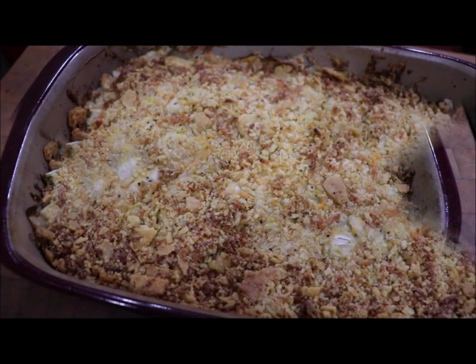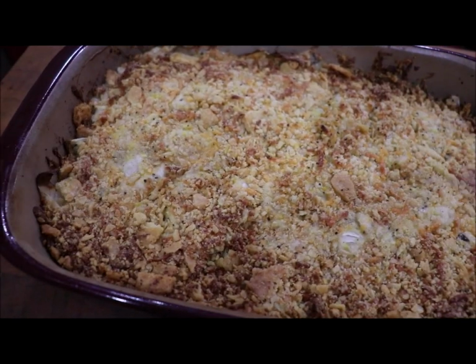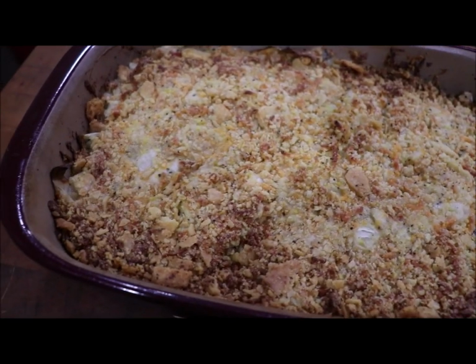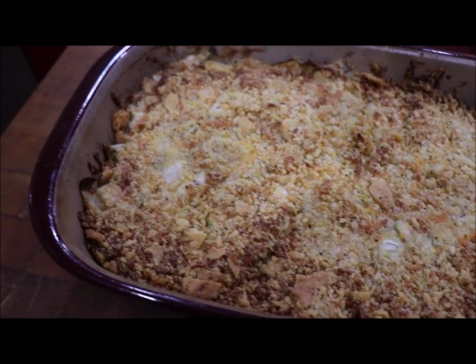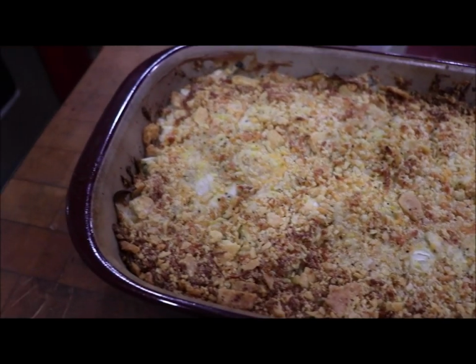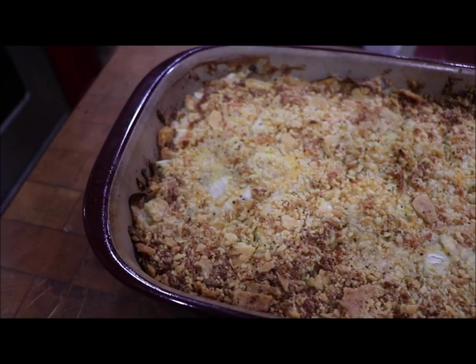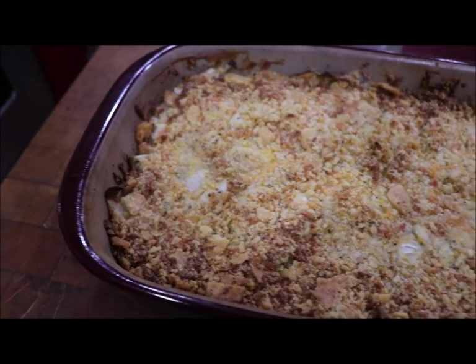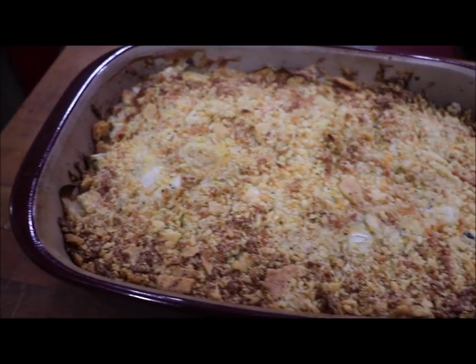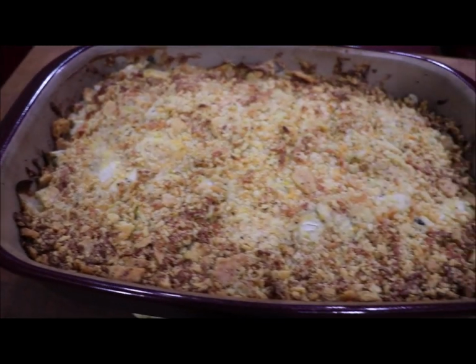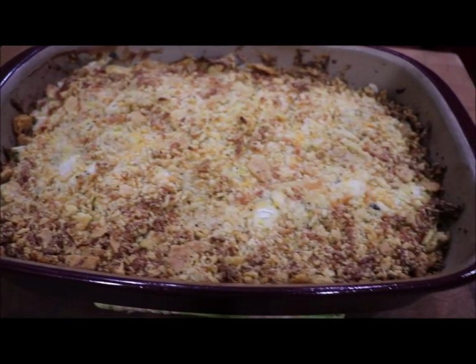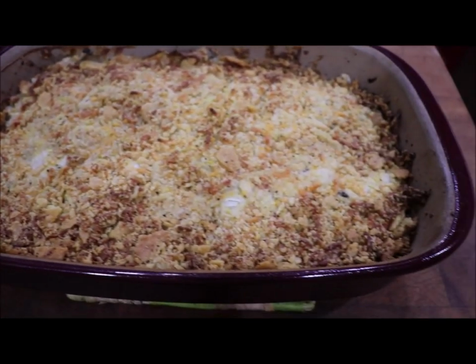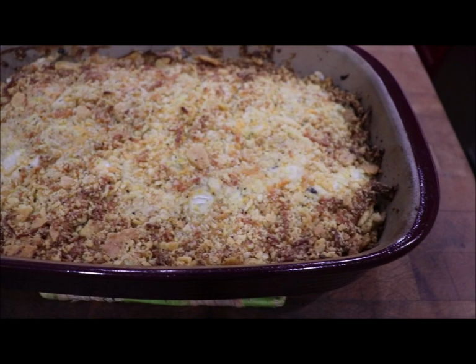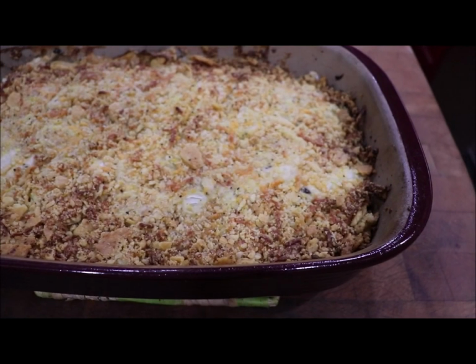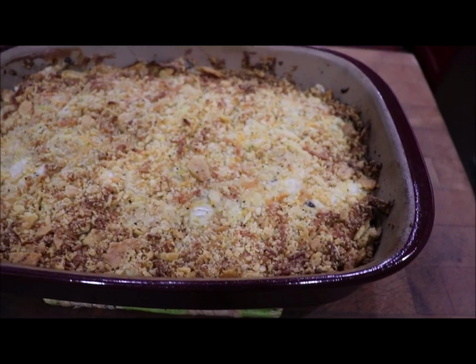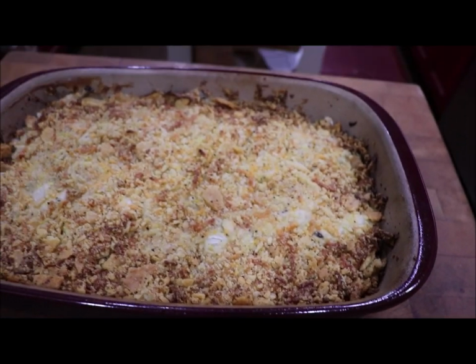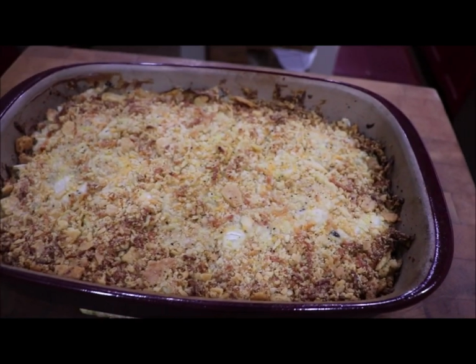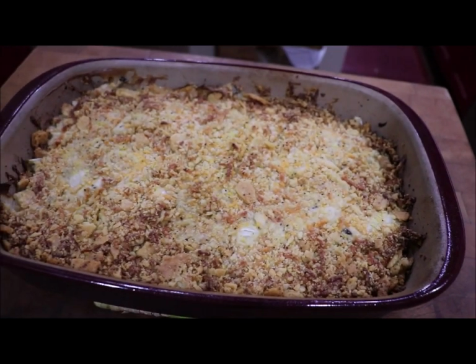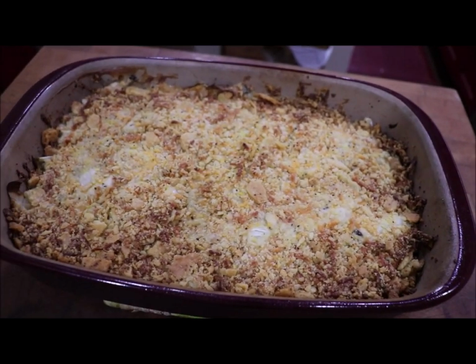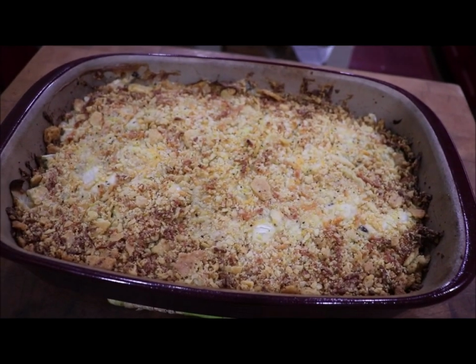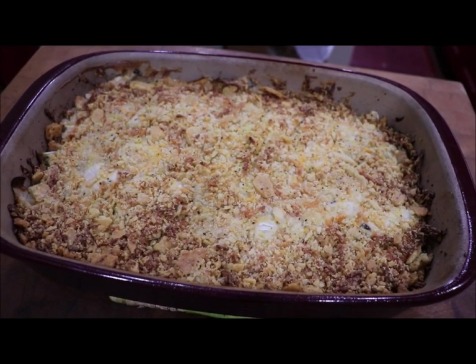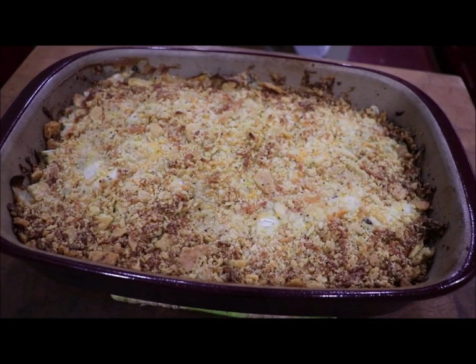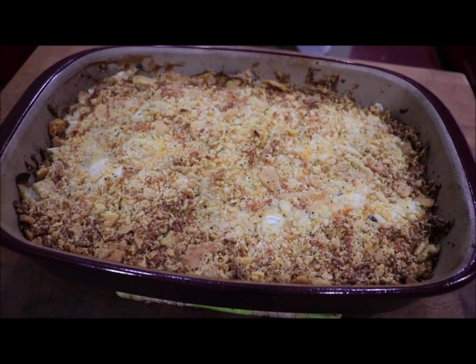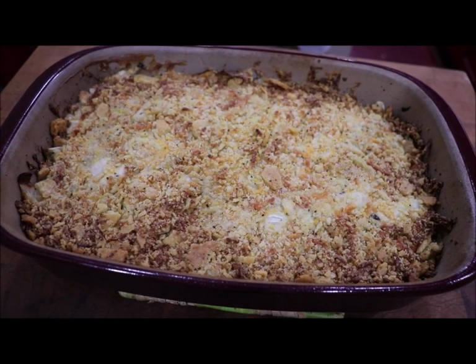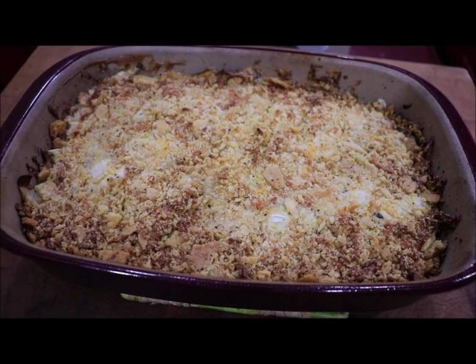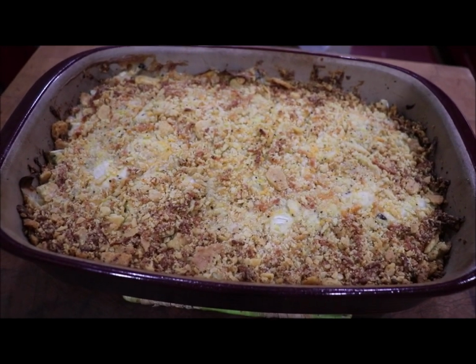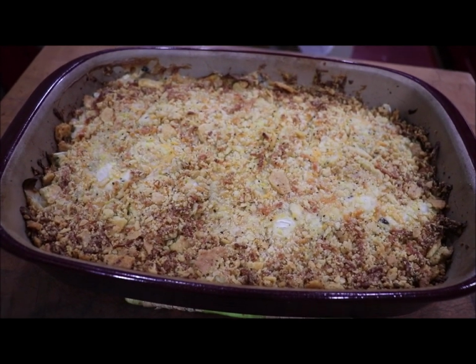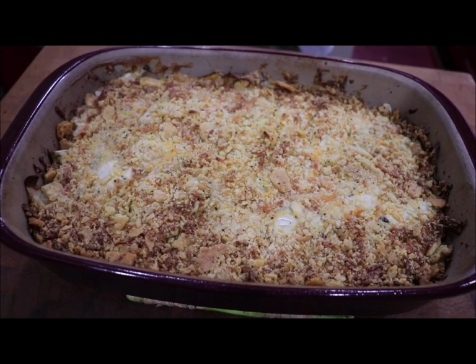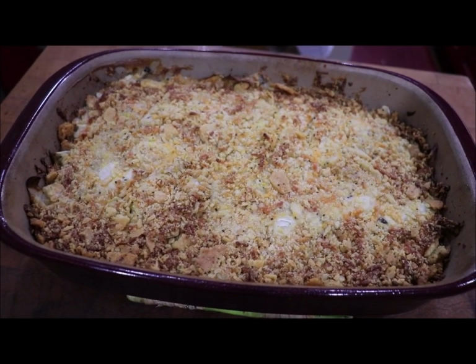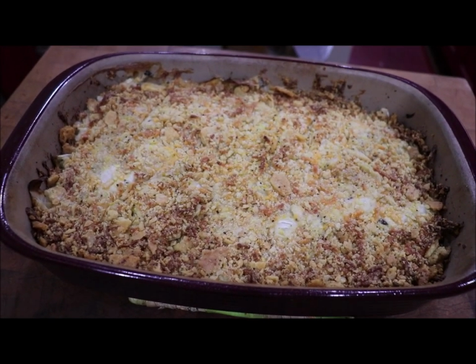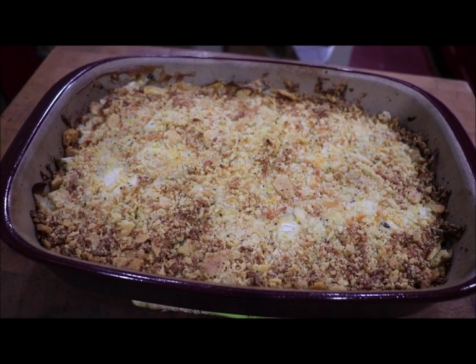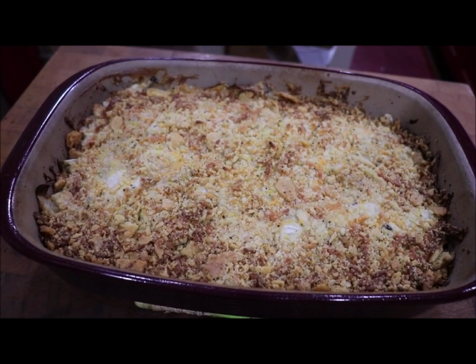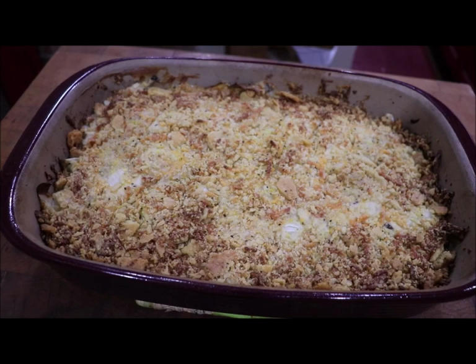Here's the cabbage casserole out of the oven. It's still very hot. I will dish some up here in a minute and show y'all what it looks like.